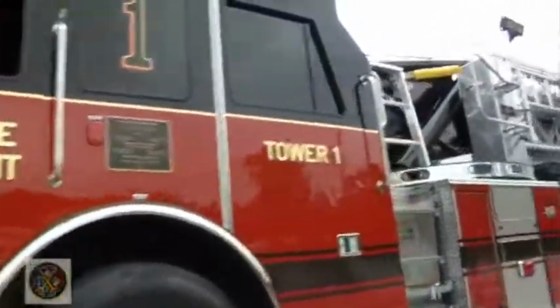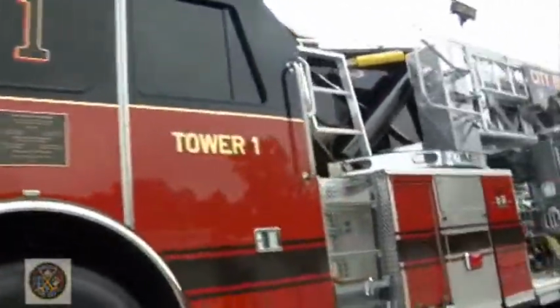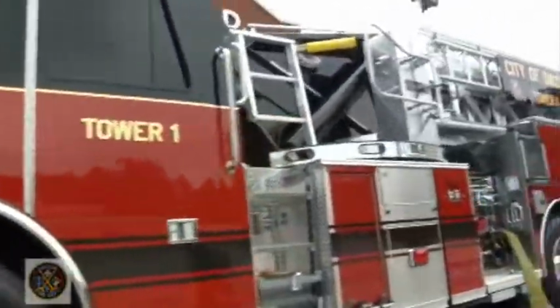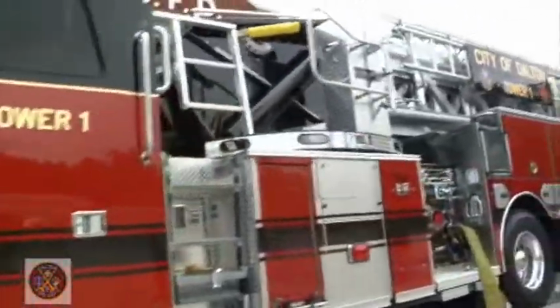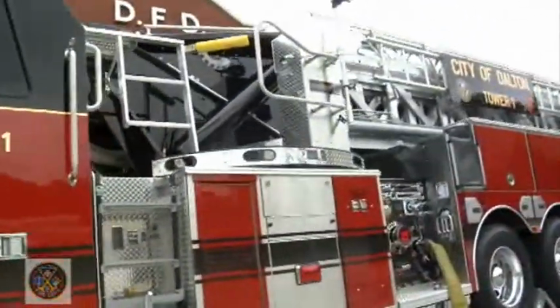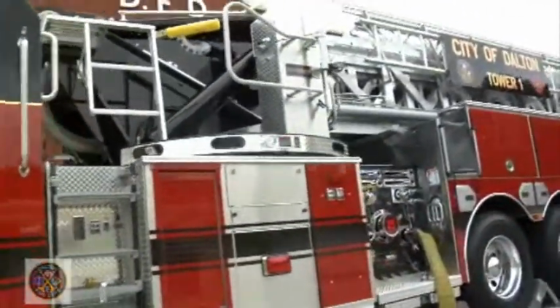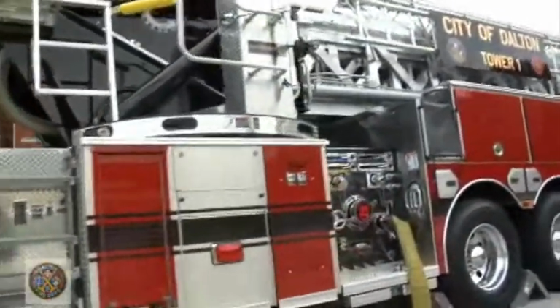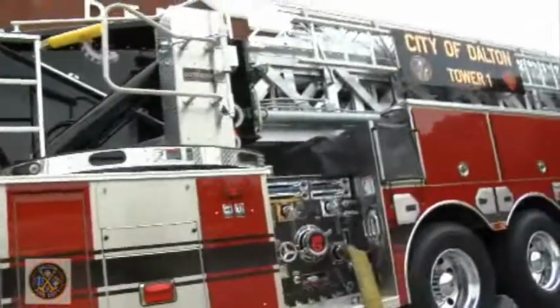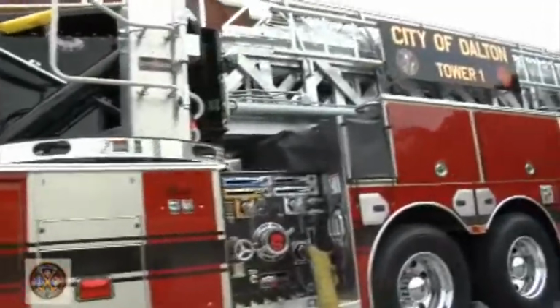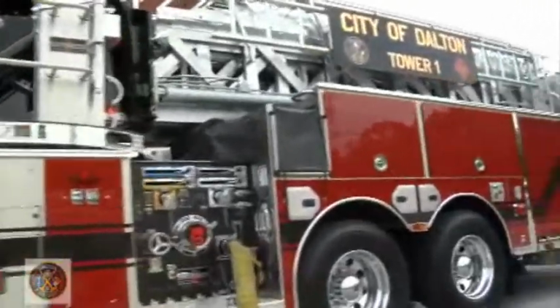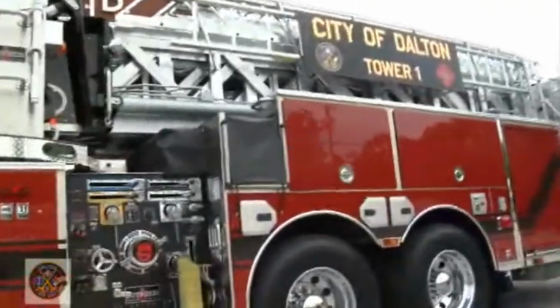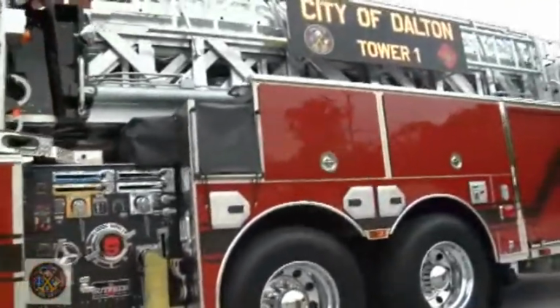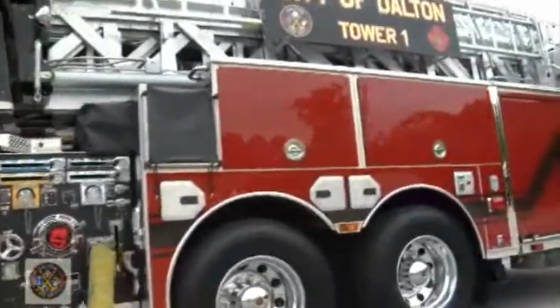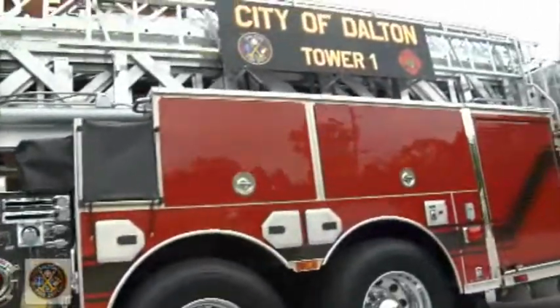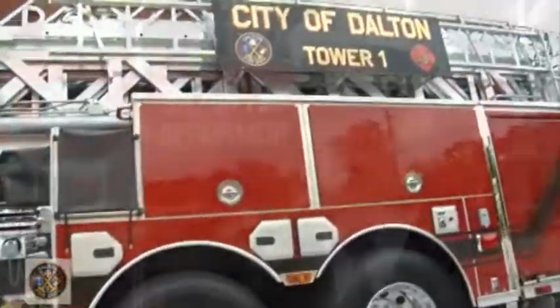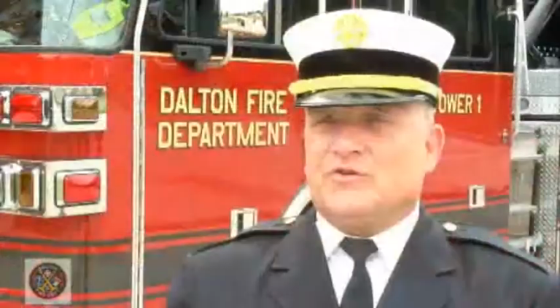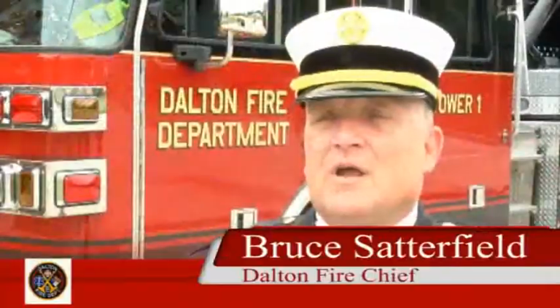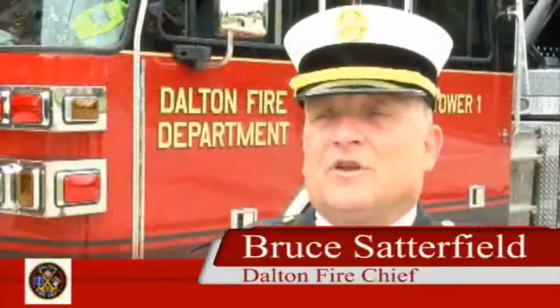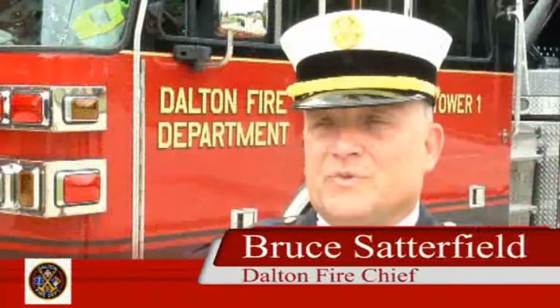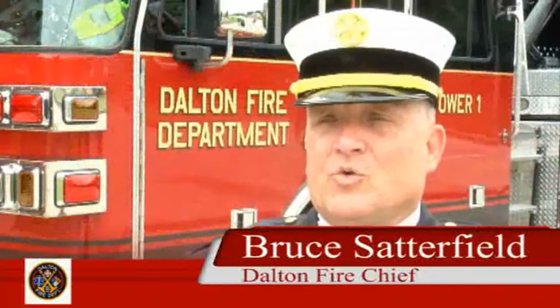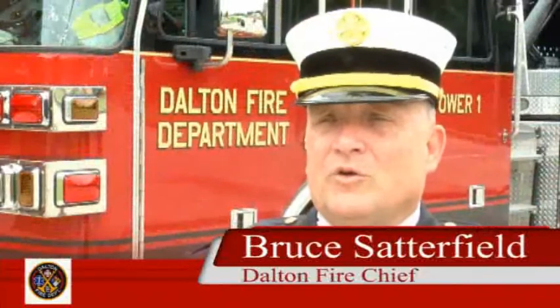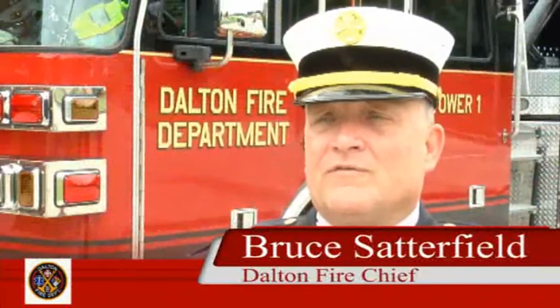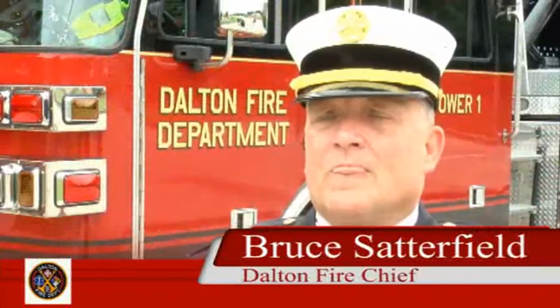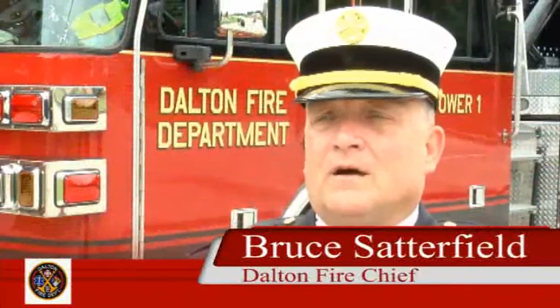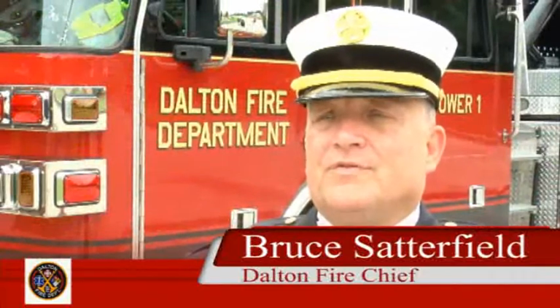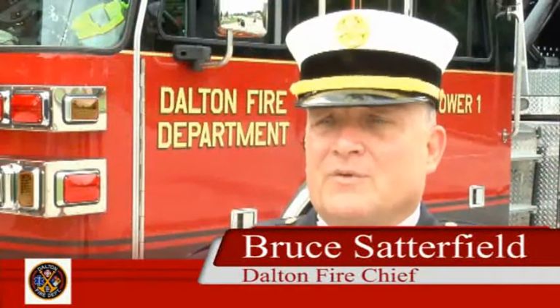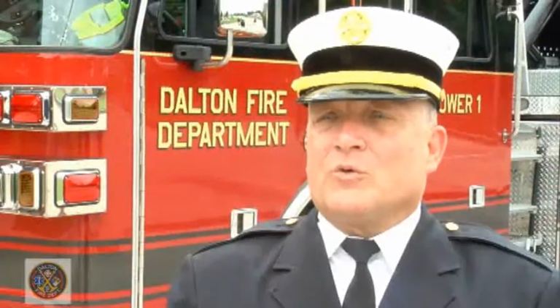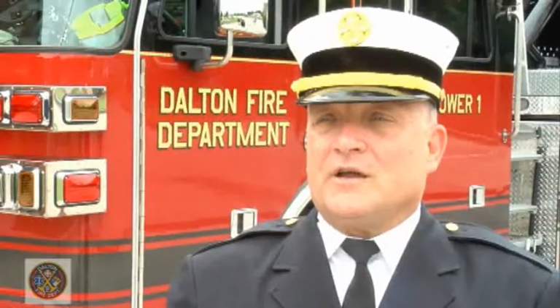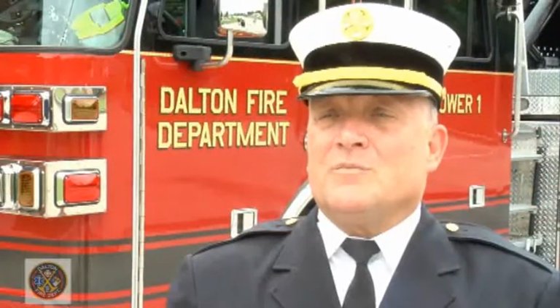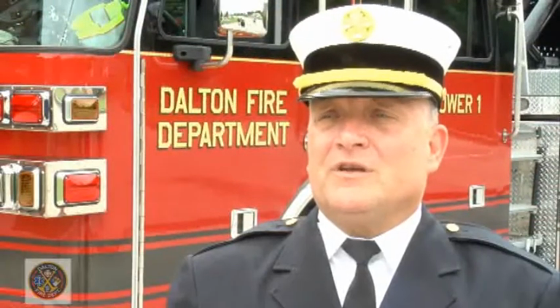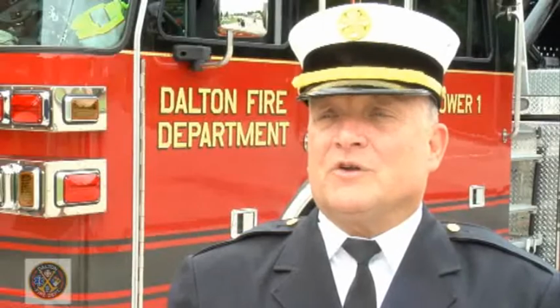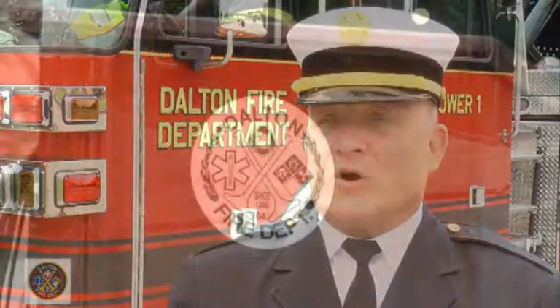But it didn't officially replace the old Tower One until Monday's dedication ceremony. It's not just a new truck to our community — it's an investment into our community. Therefore, the name of our program today is a community investment celebration.